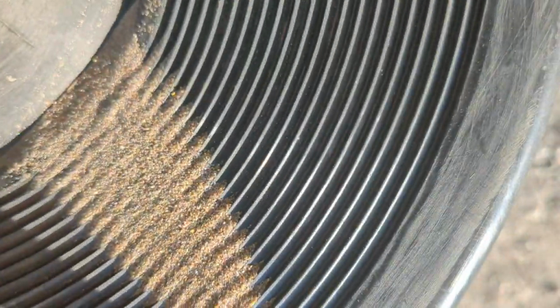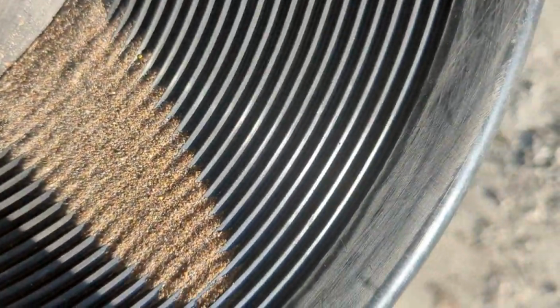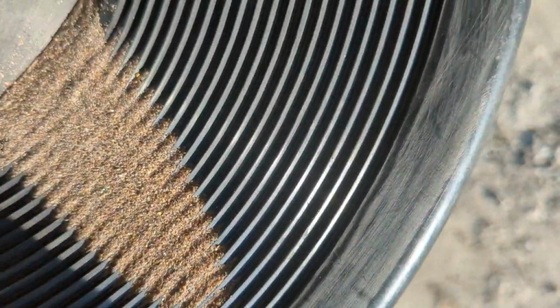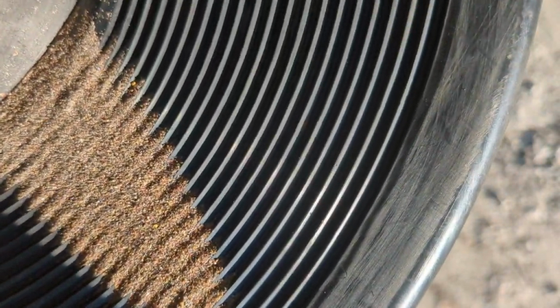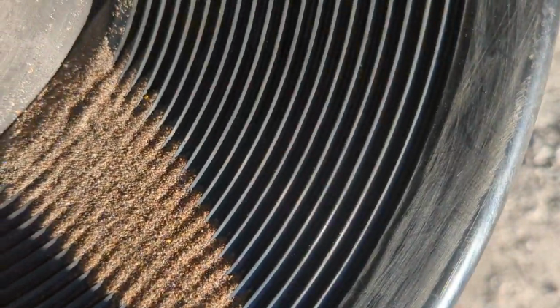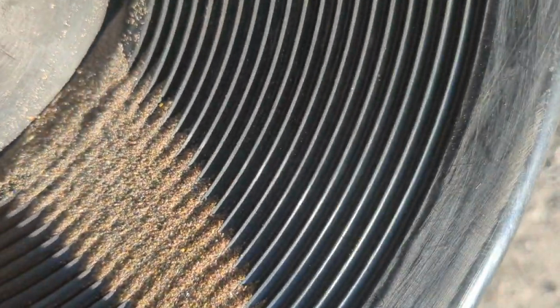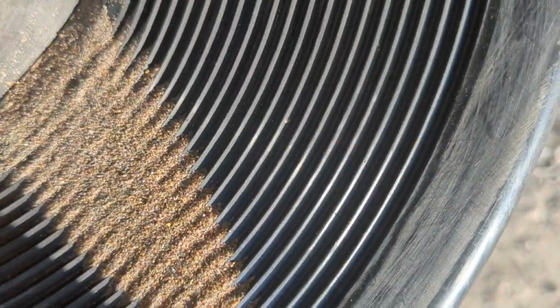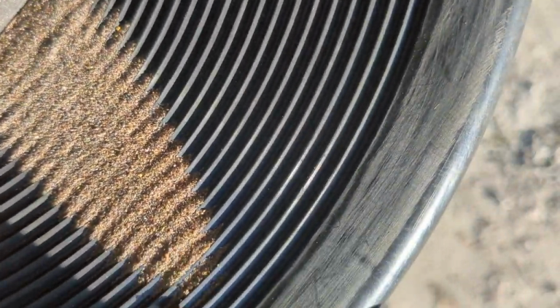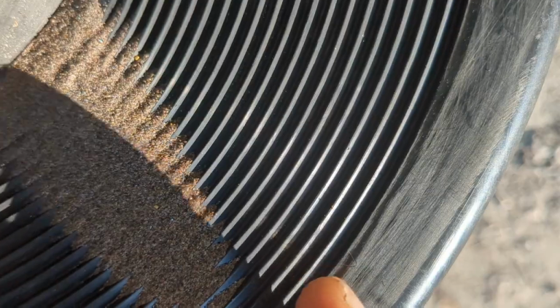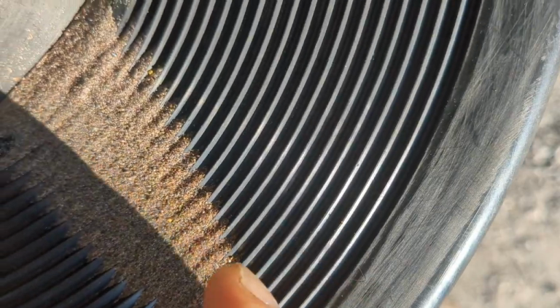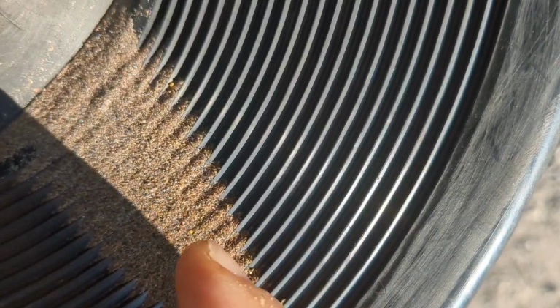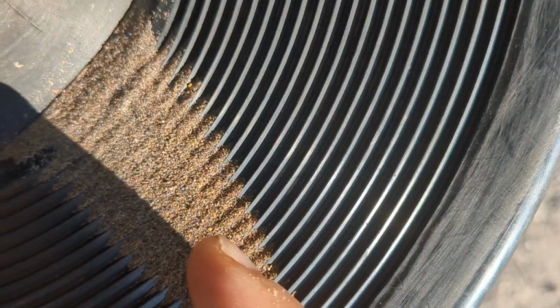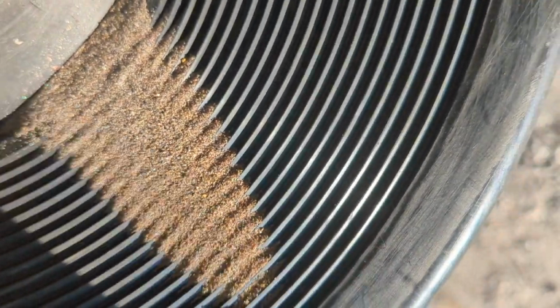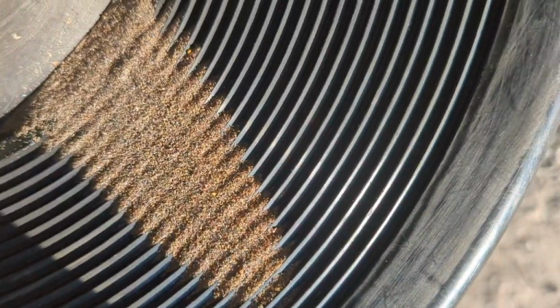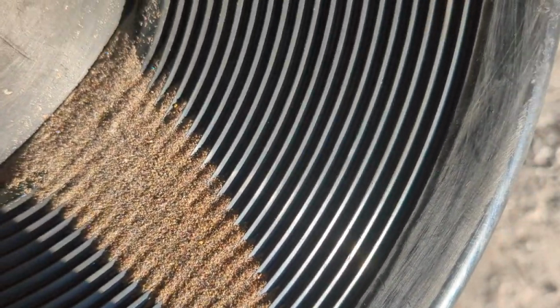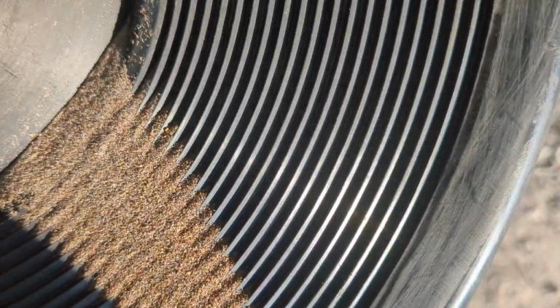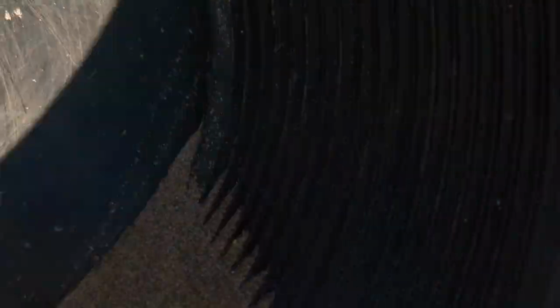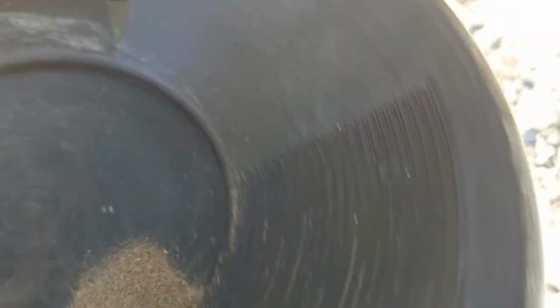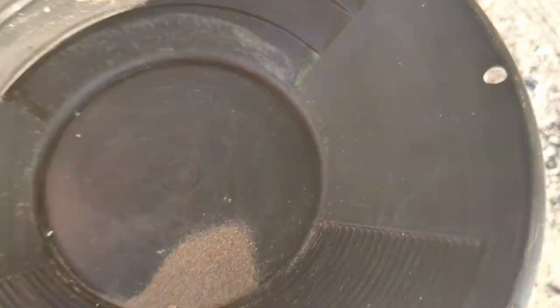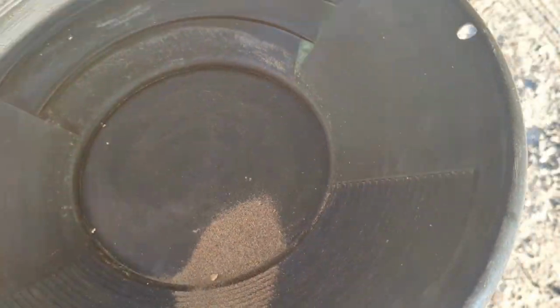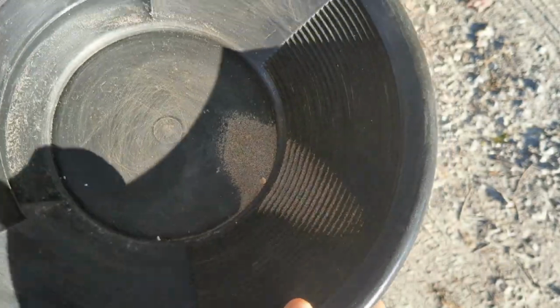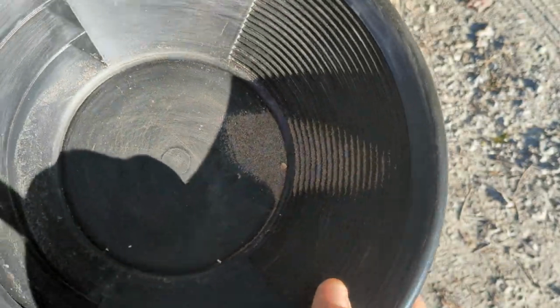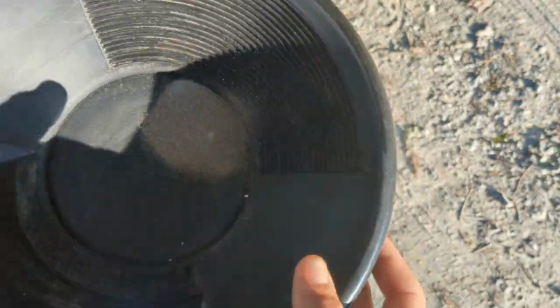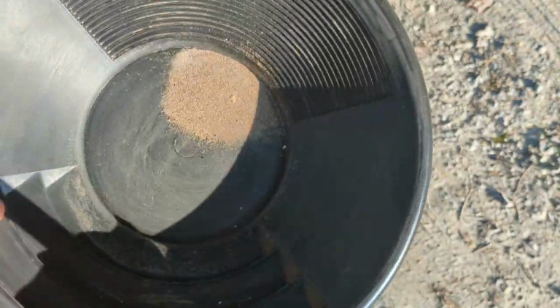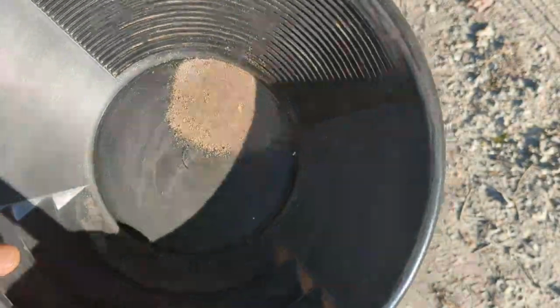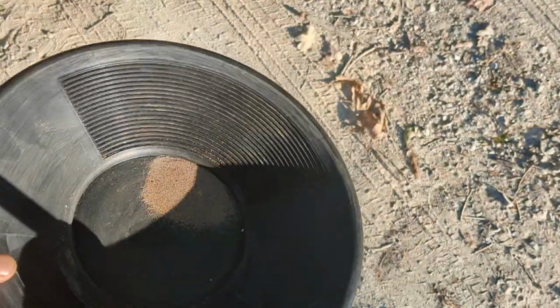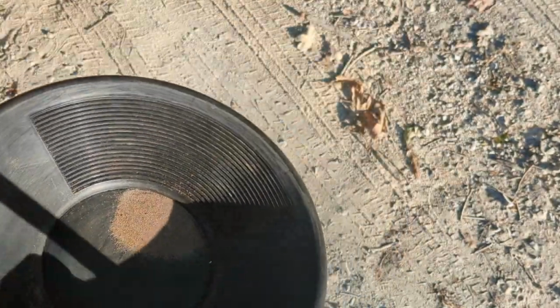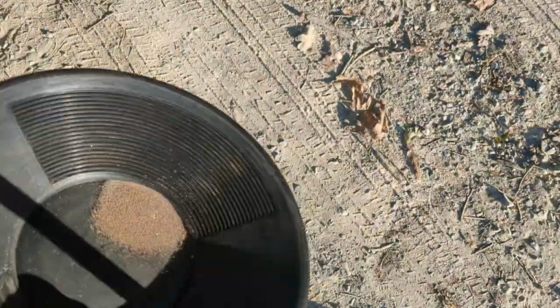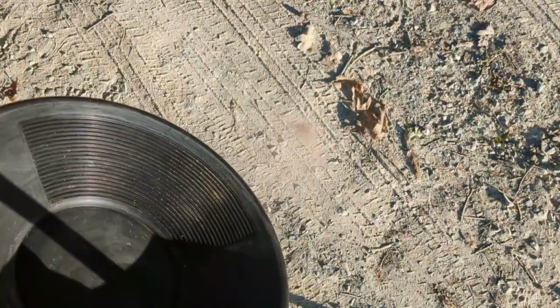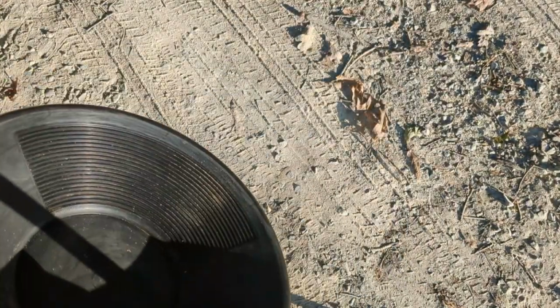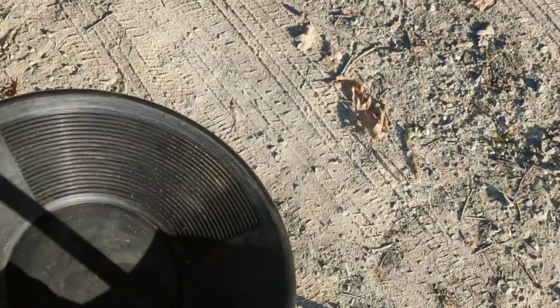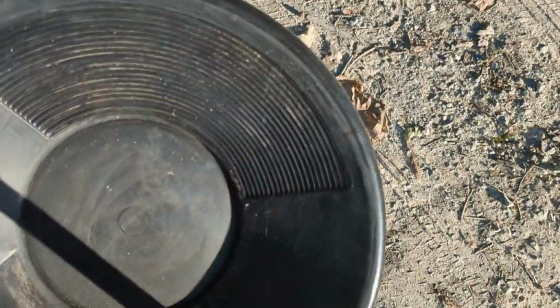Not even a single tiny bit. See, like this? That's just dirt. So there was nothing there. Shucks.